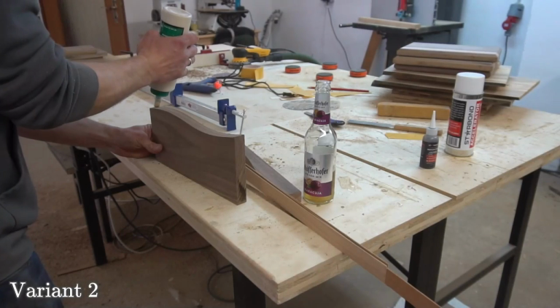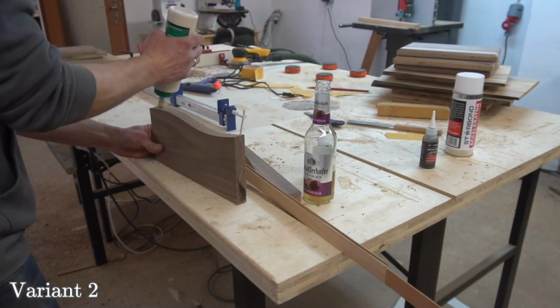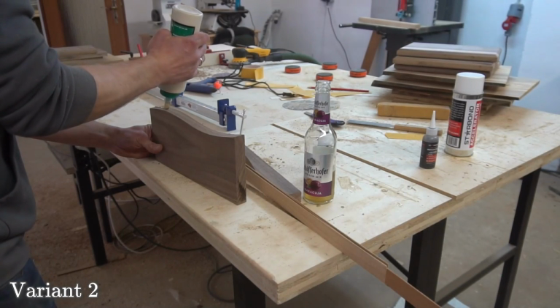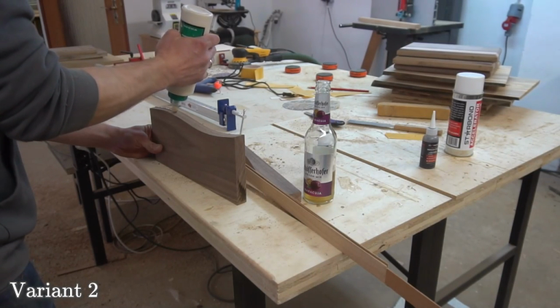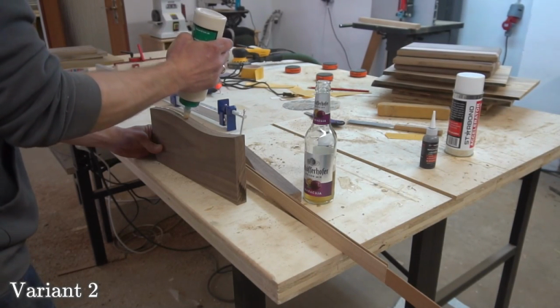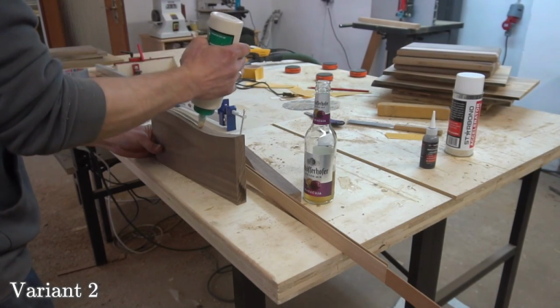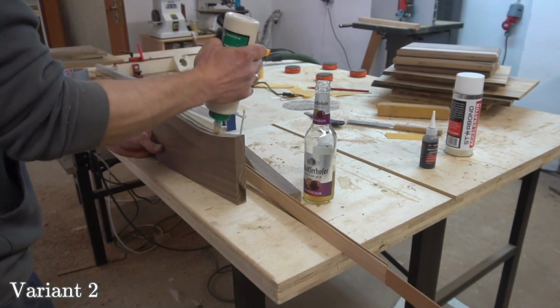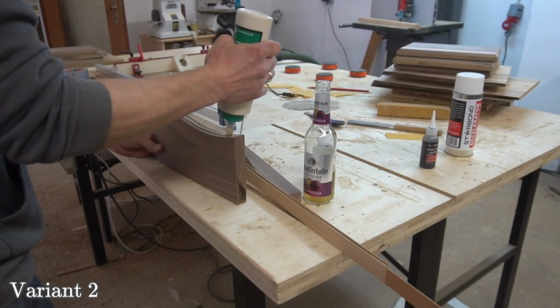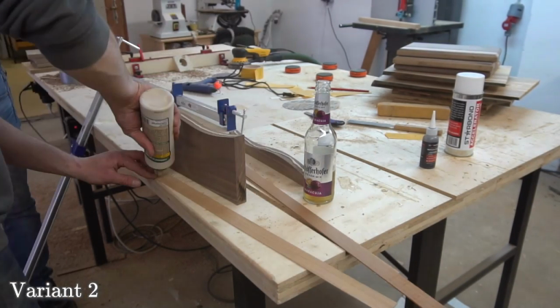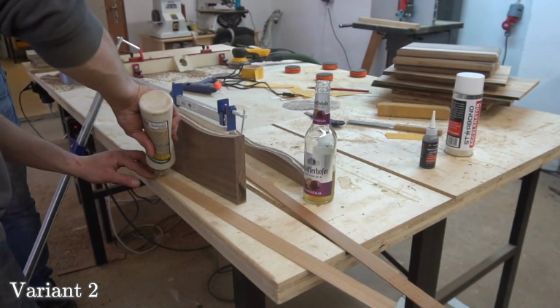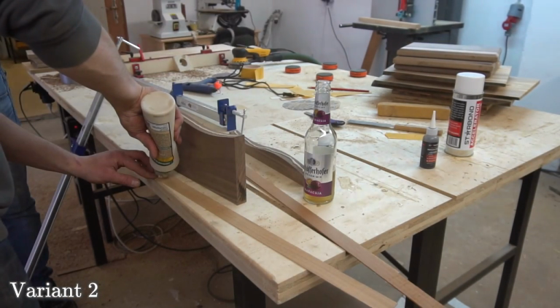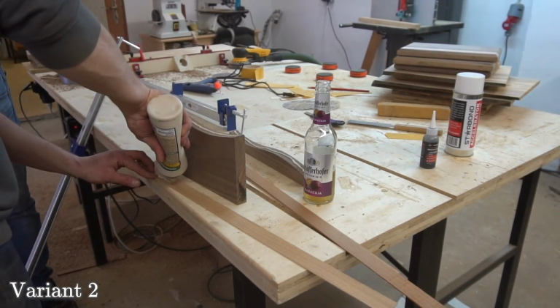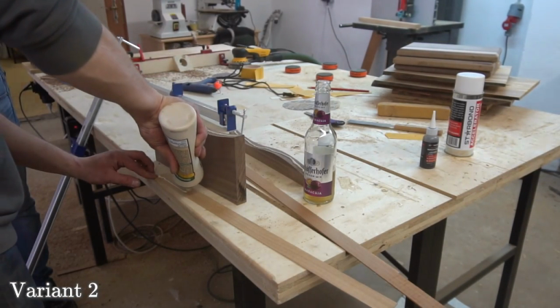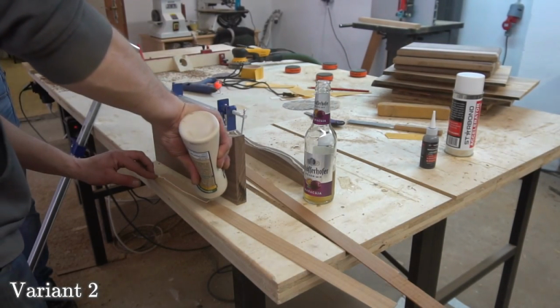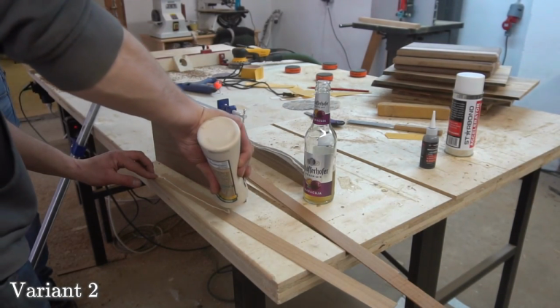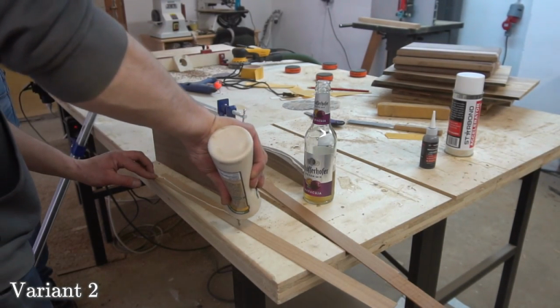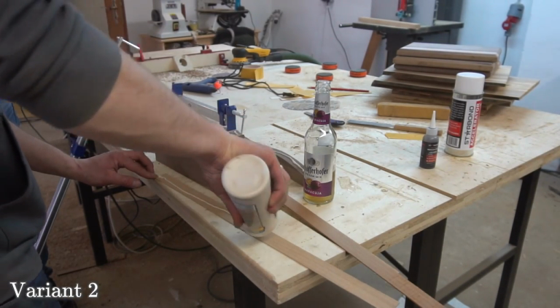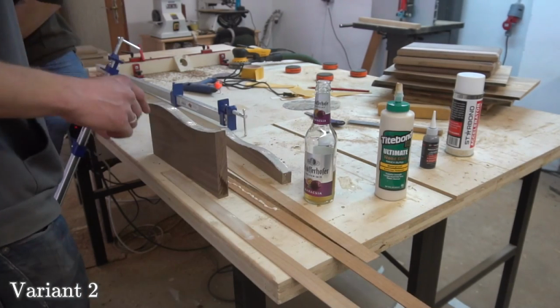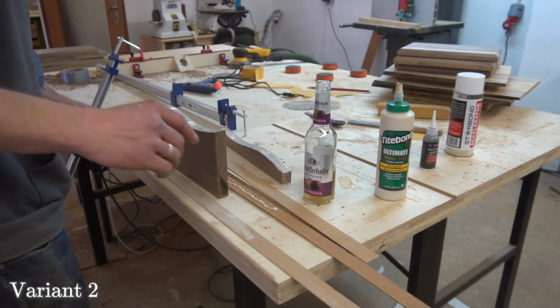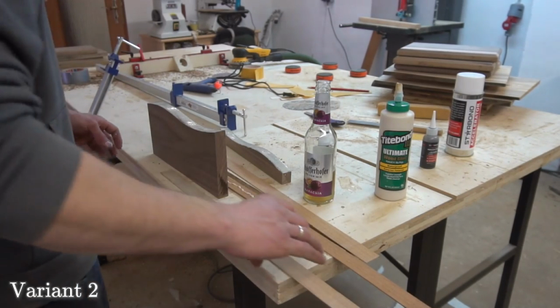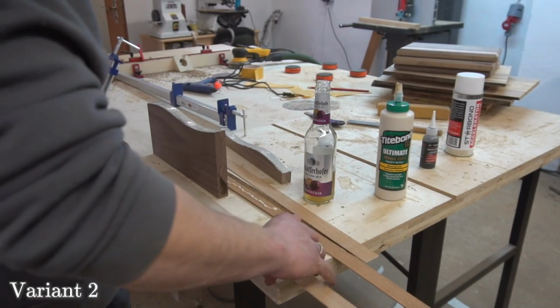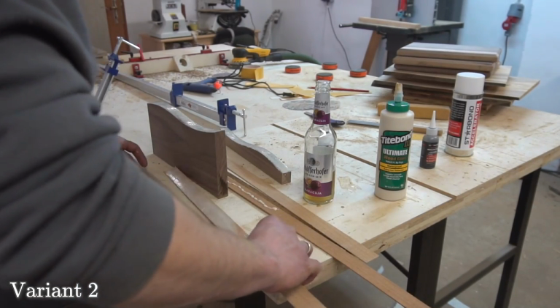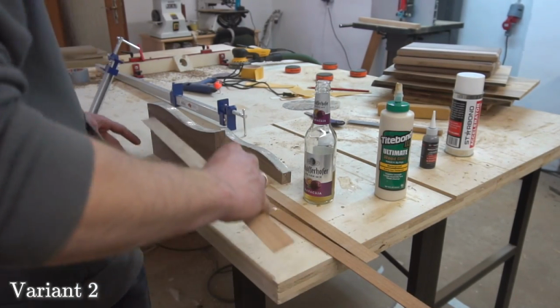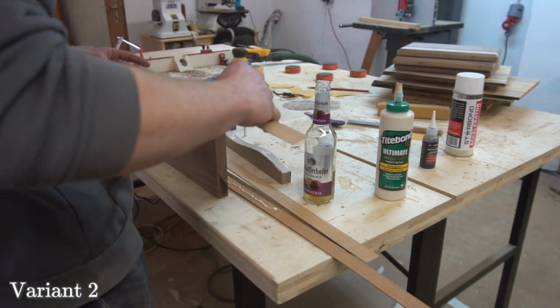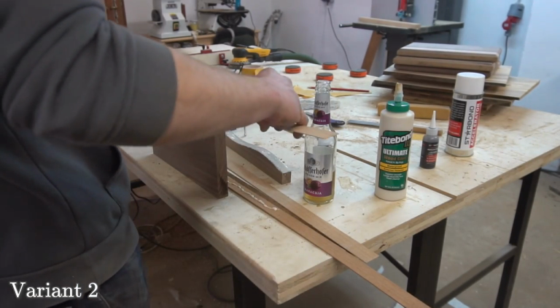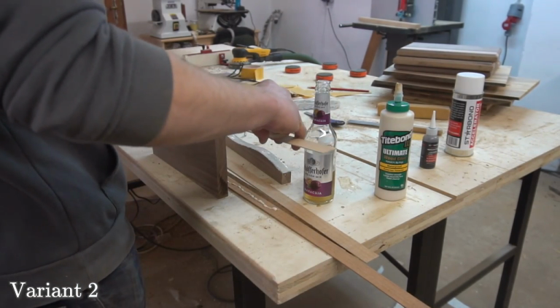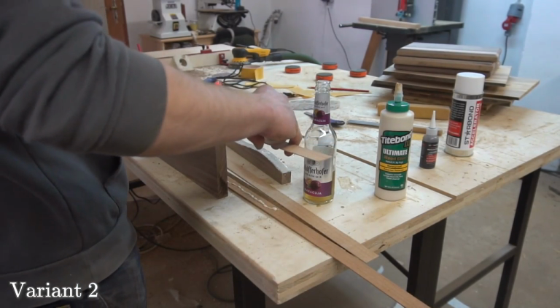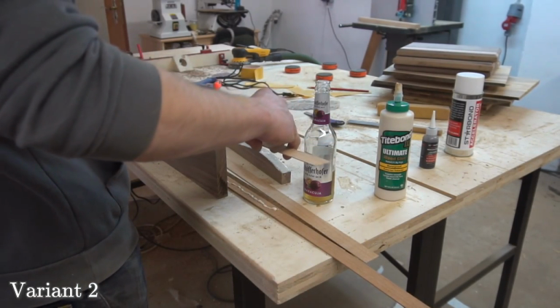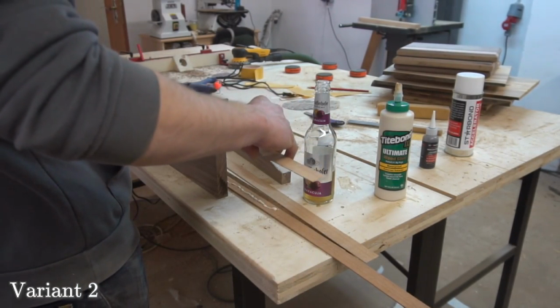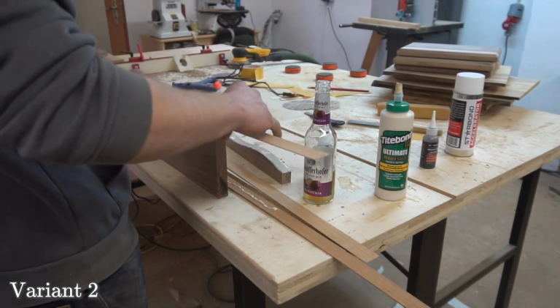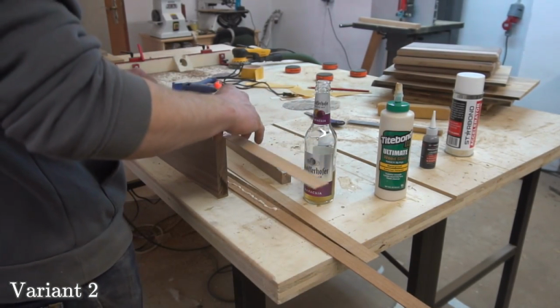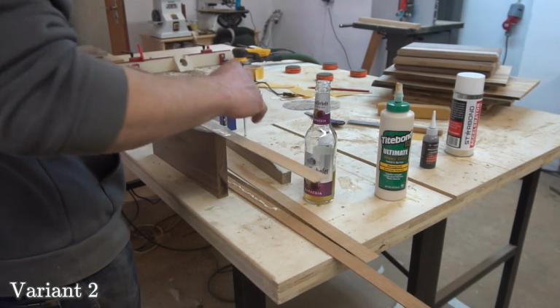Then comes the glue-up, which is rather uncomplicated. We simply take the contrasting wood strips and glue them in an alternating fashion into the wavy walnut.